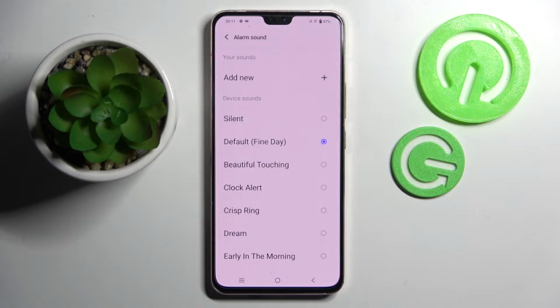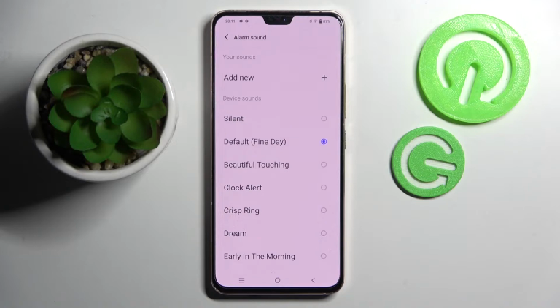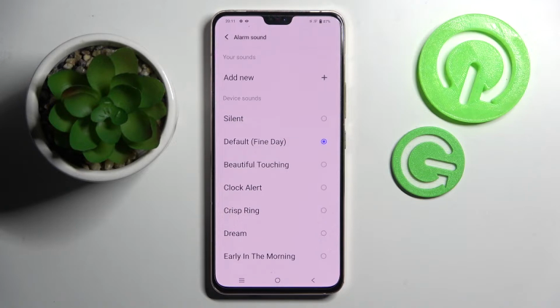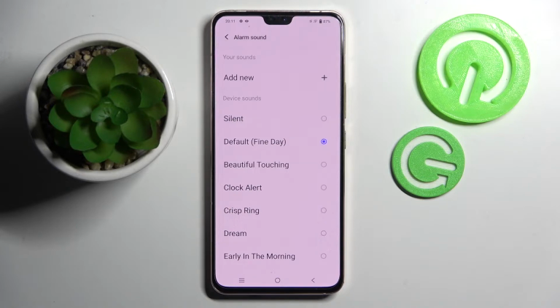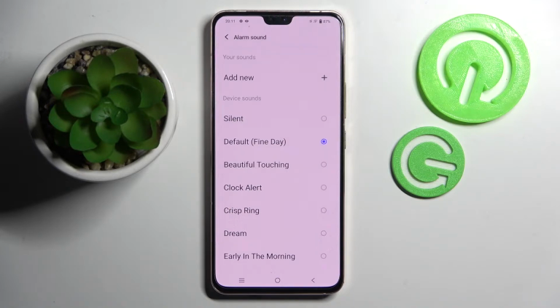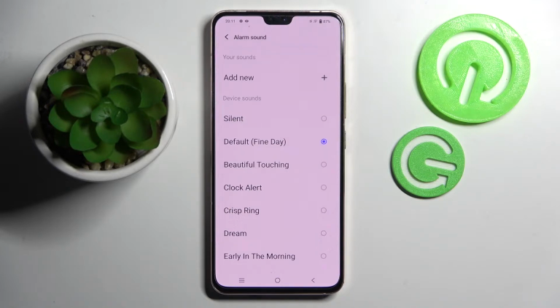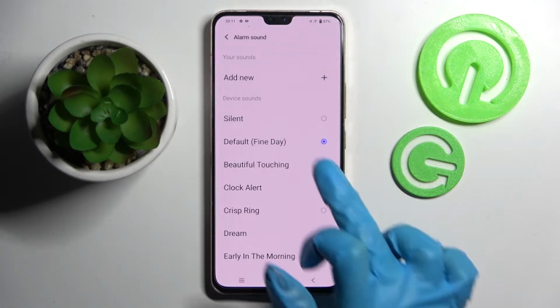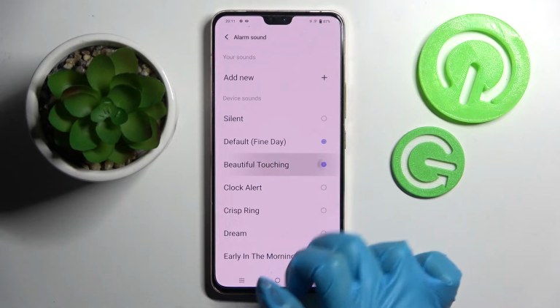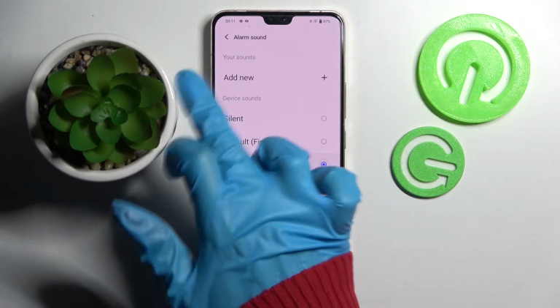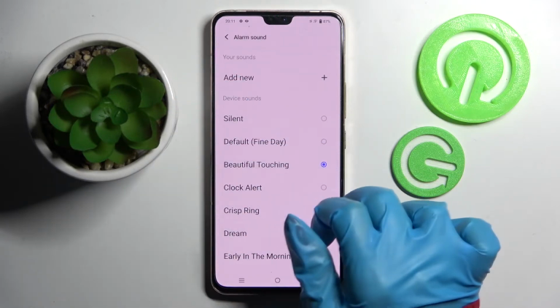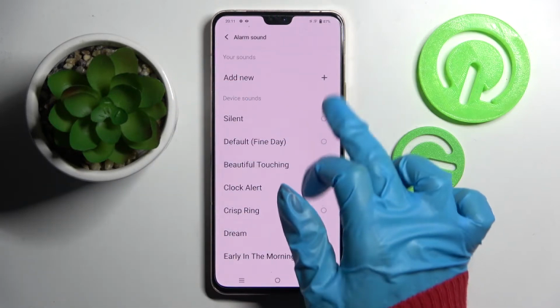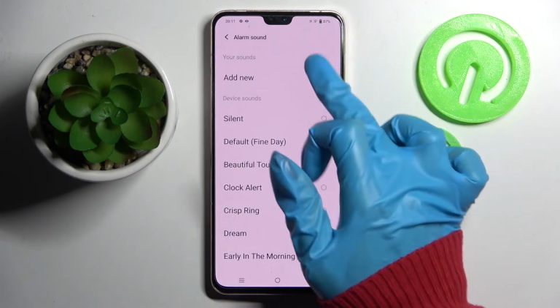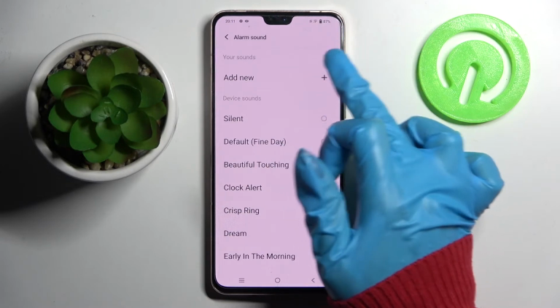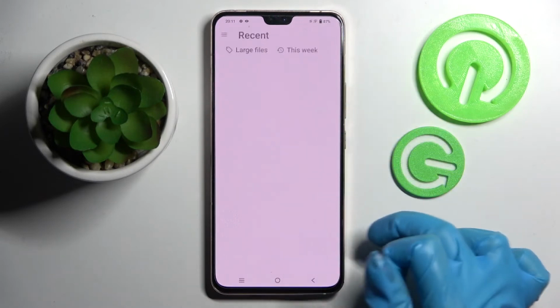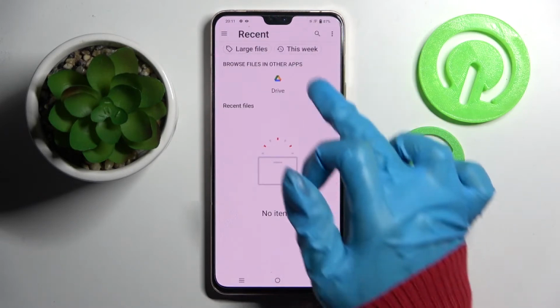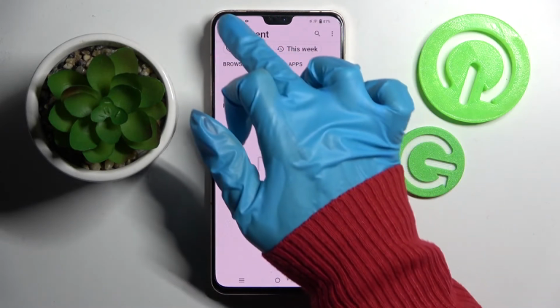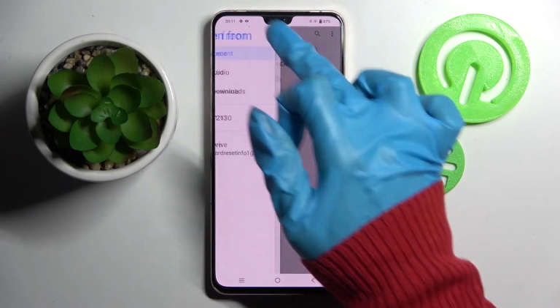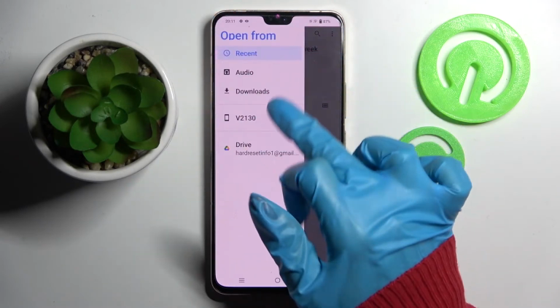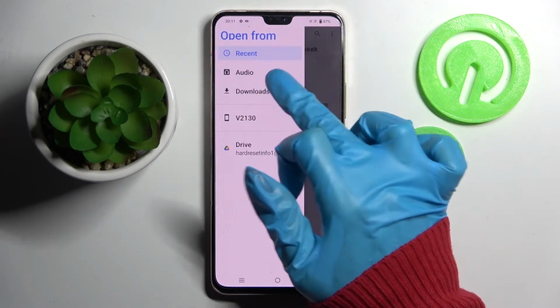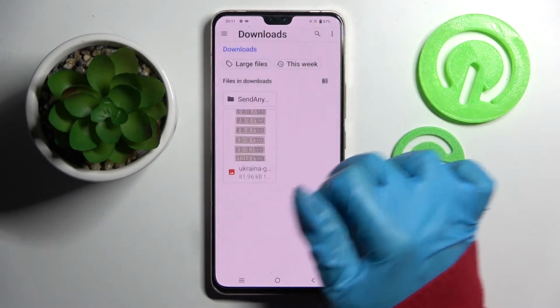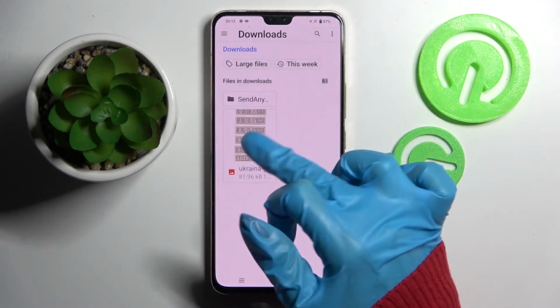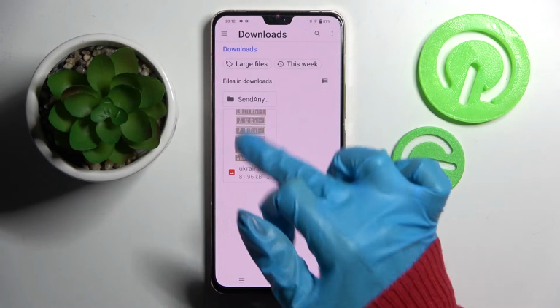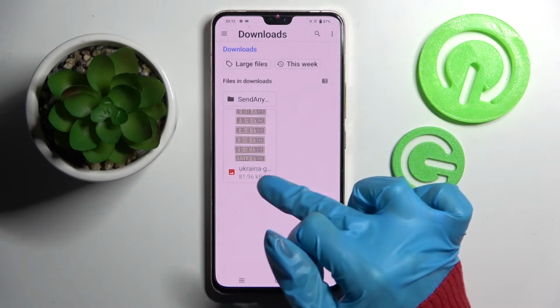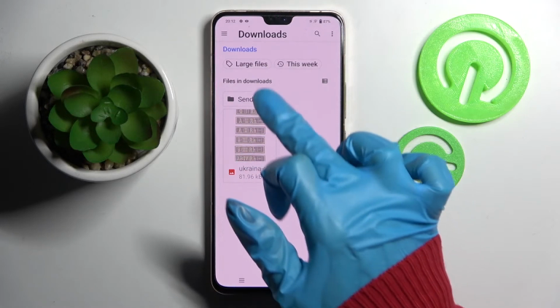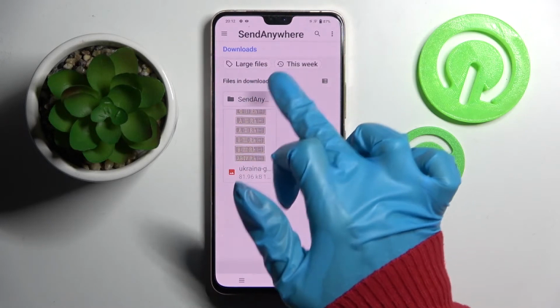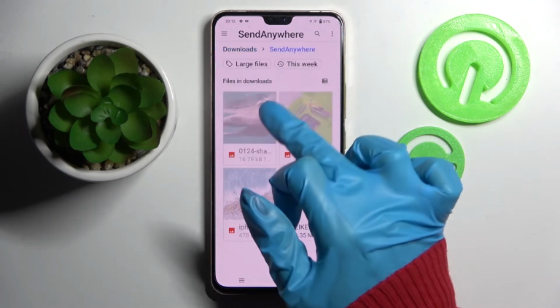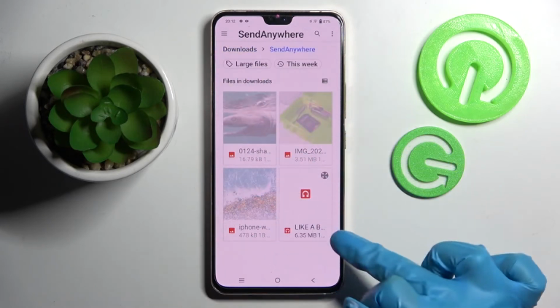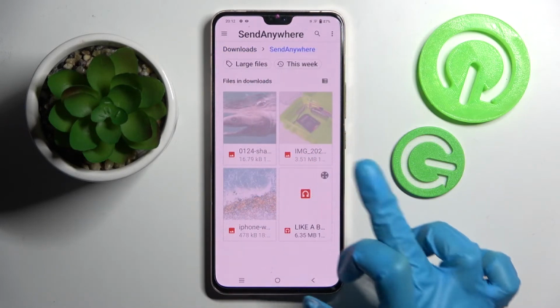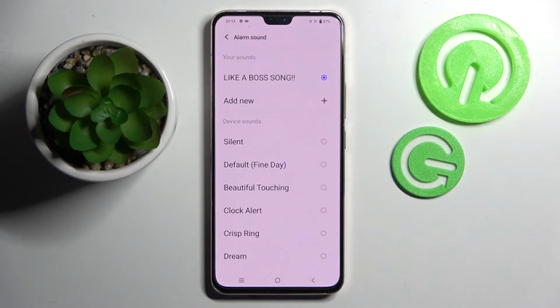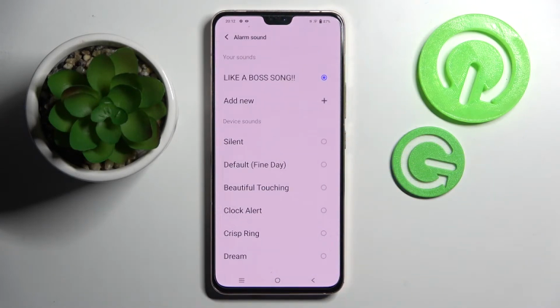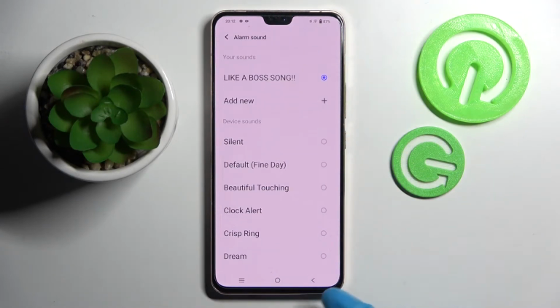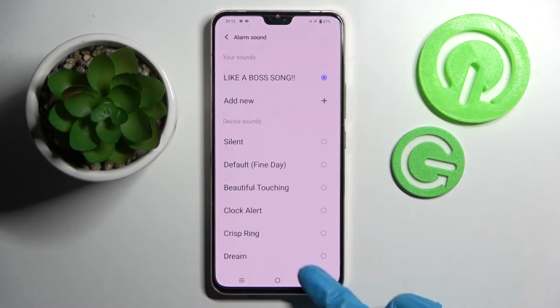Over here you can pick one of those melodies as your alarm sound by tapping on the best one and going back. But you can also choose add new and pick music from your smartphone — for example this song — and go back.